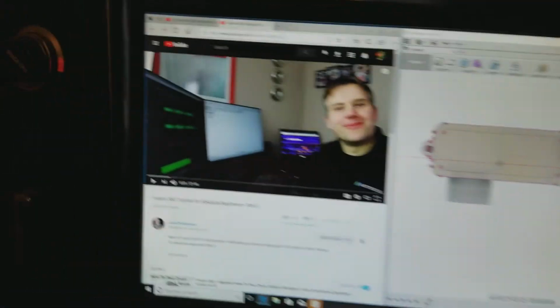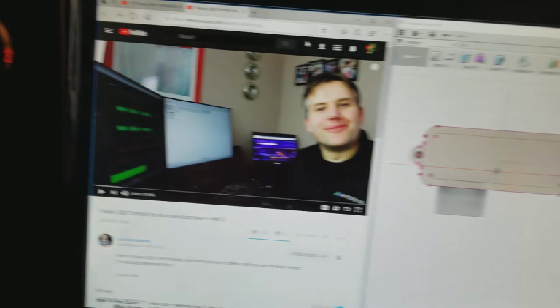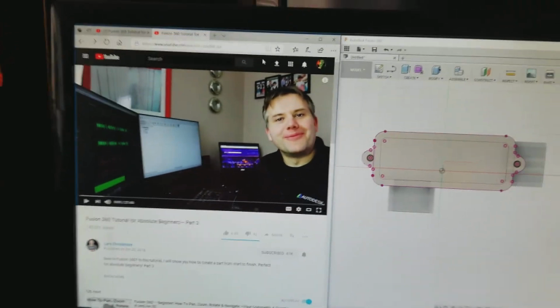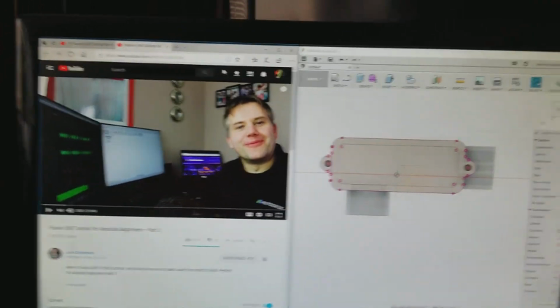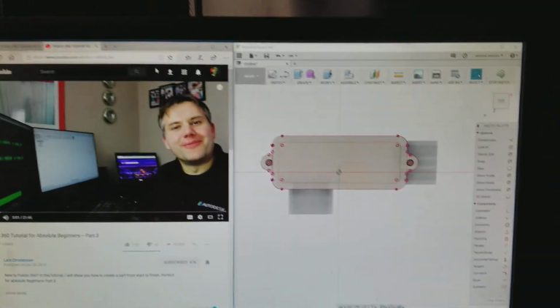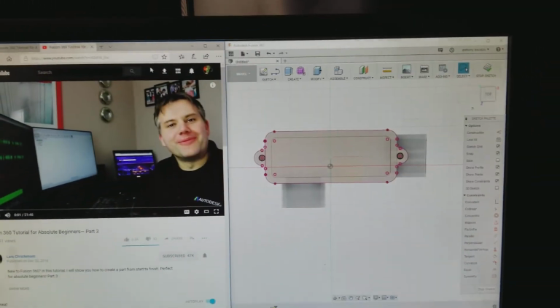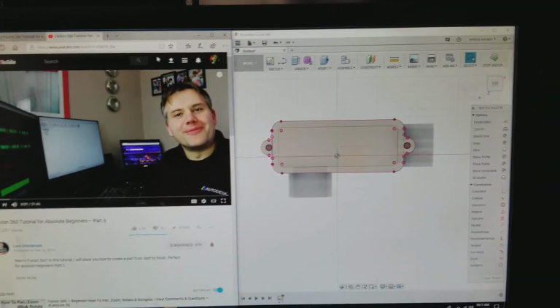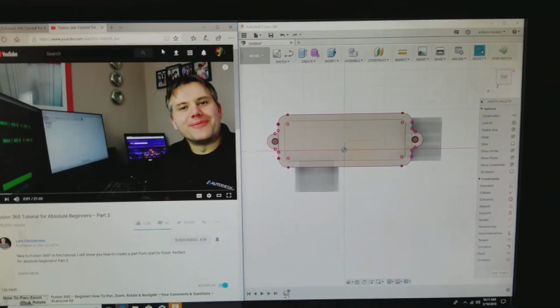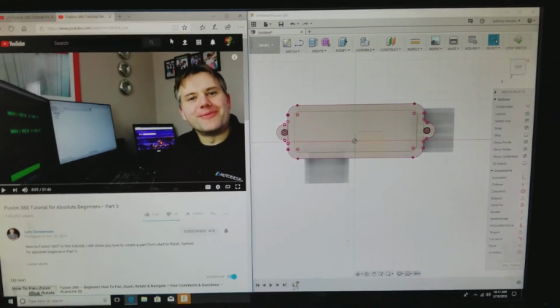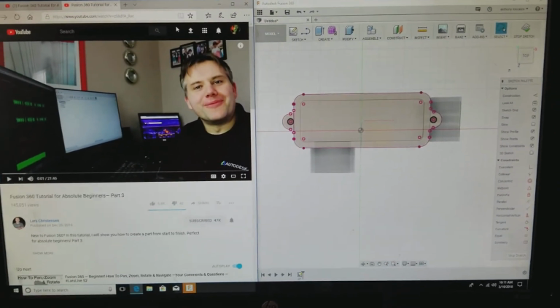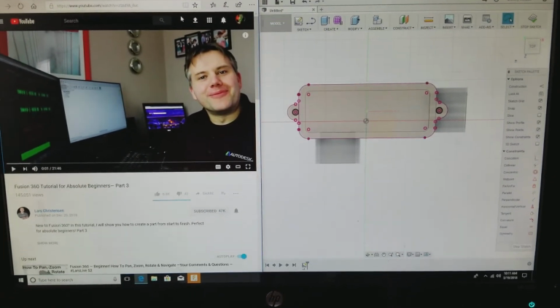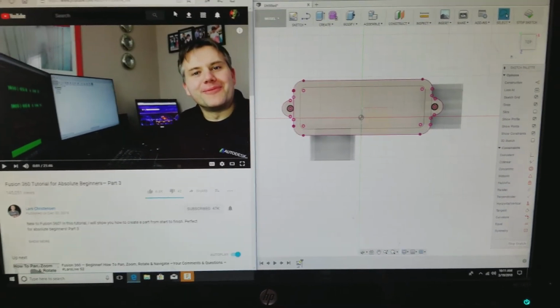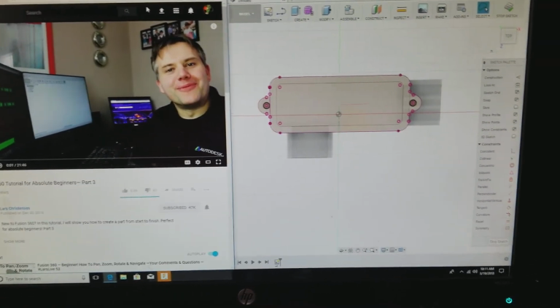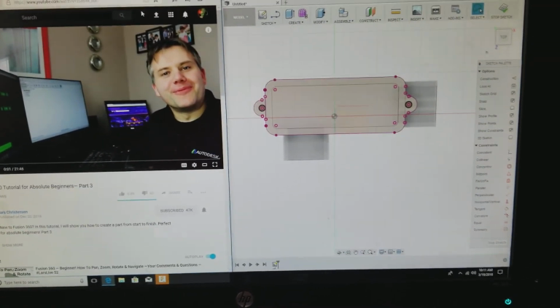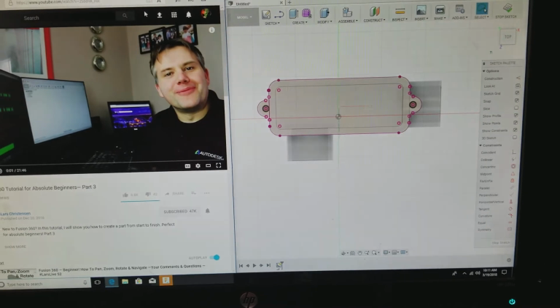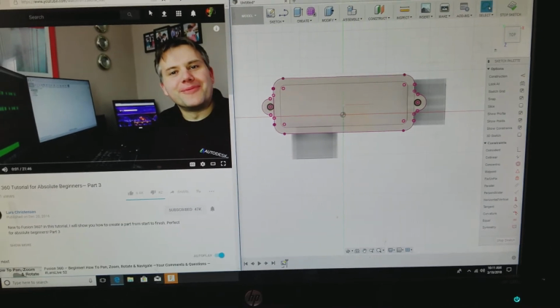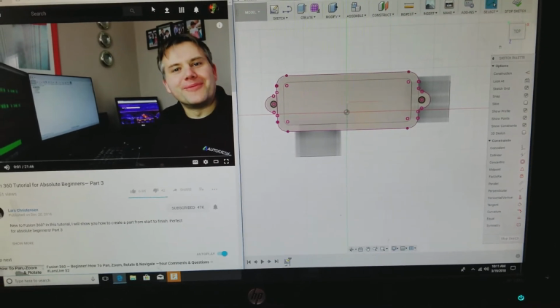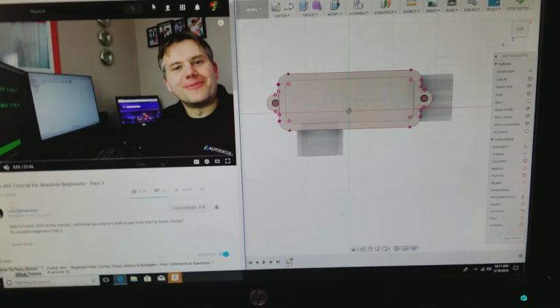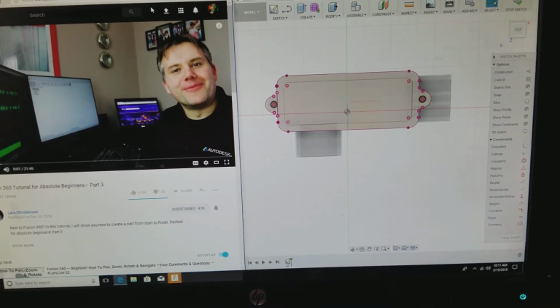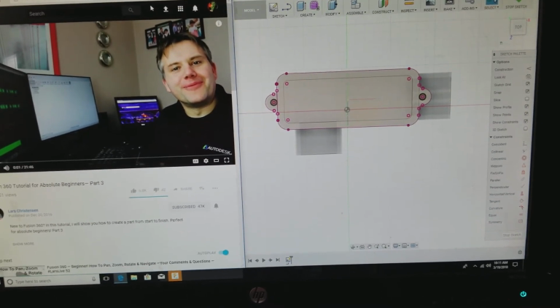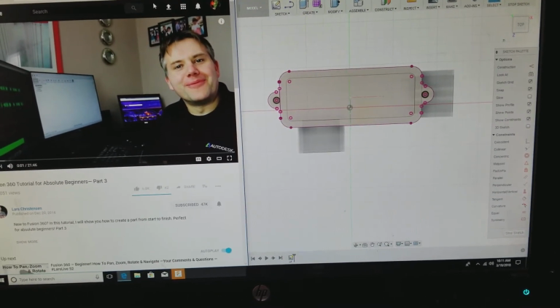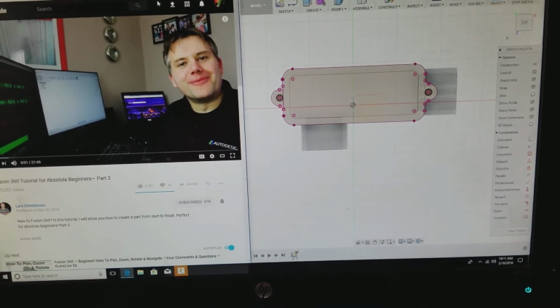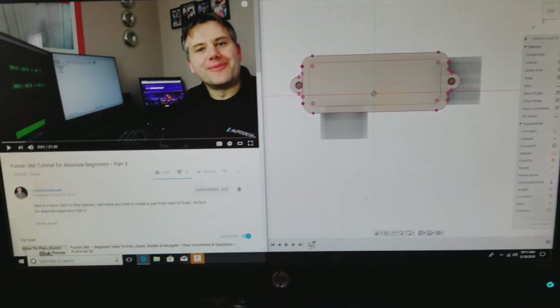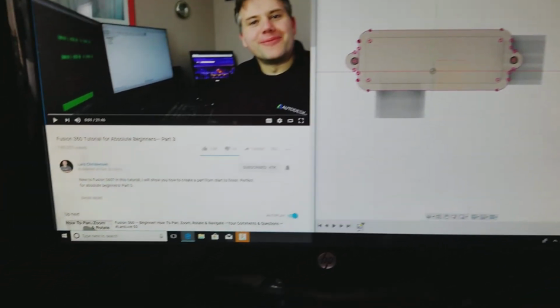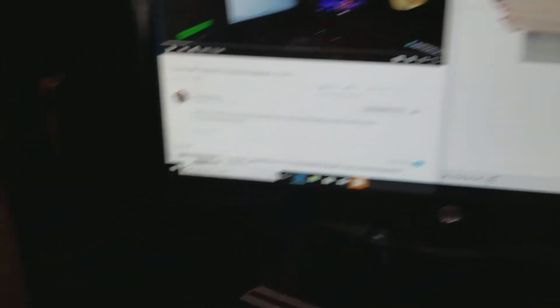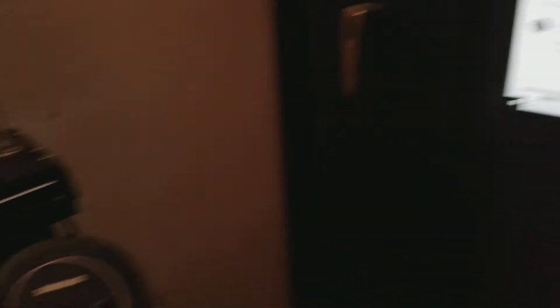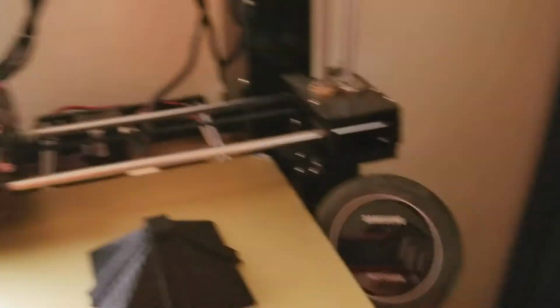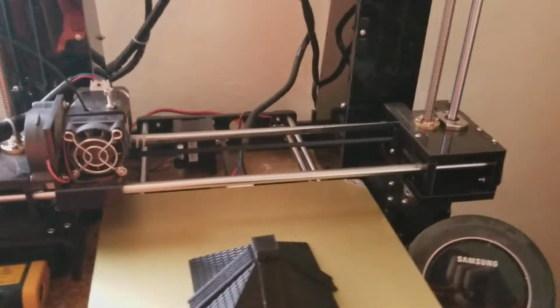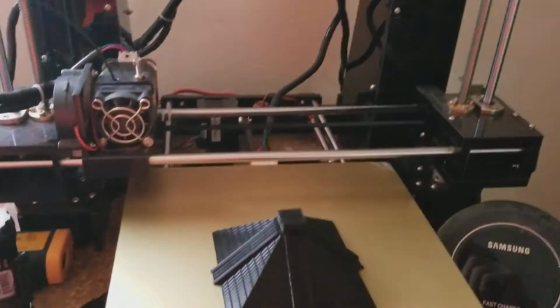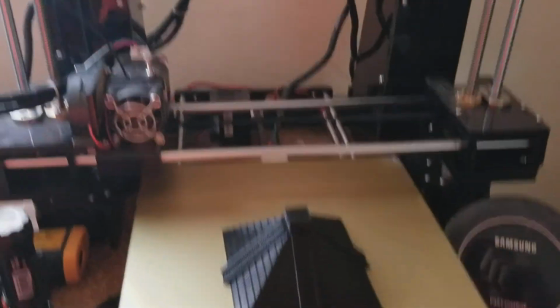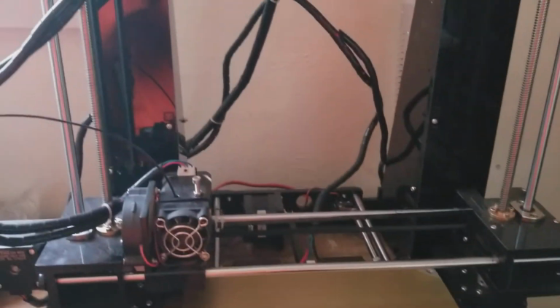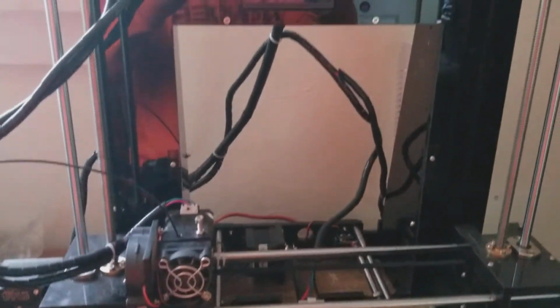It took me a little bit to figure it out, but I think I got it. I'm doing a Fusion 360 program — this is the software I'm going to start building my atomic shakers with. Here's another look at my 3D printer.